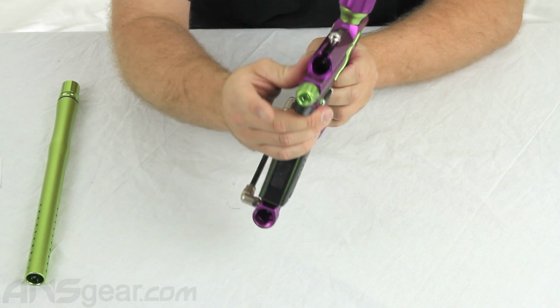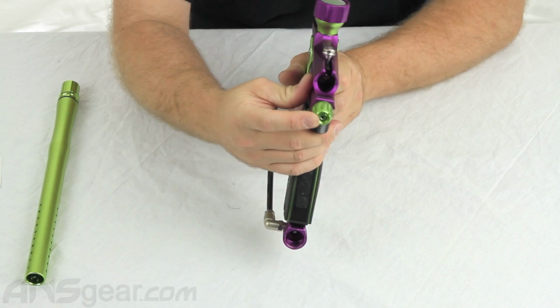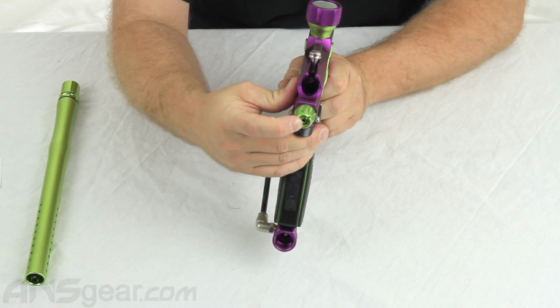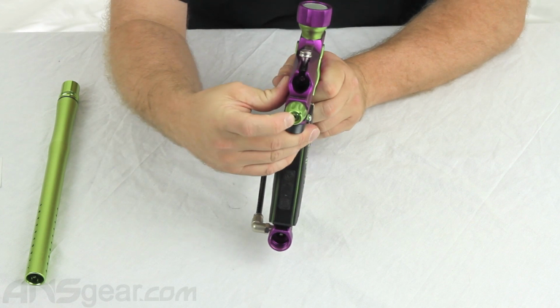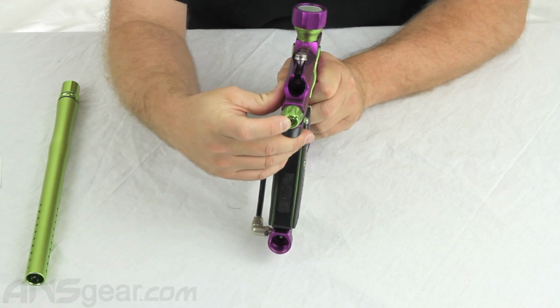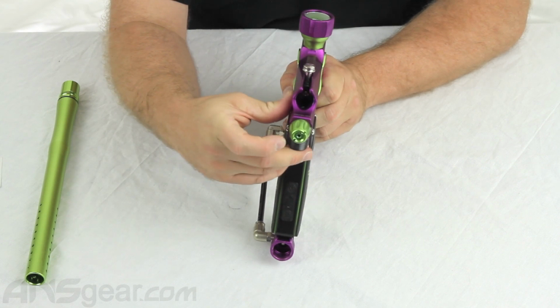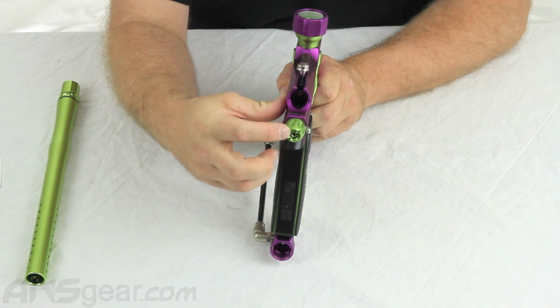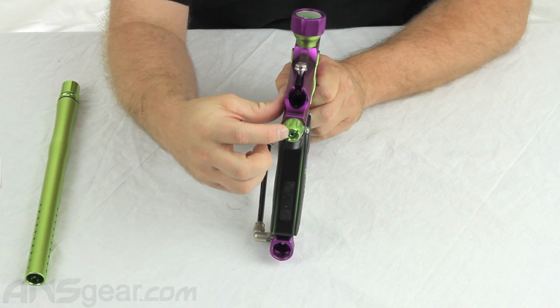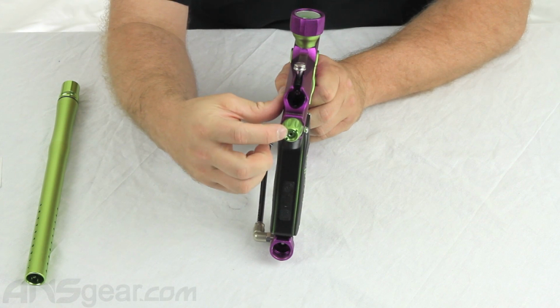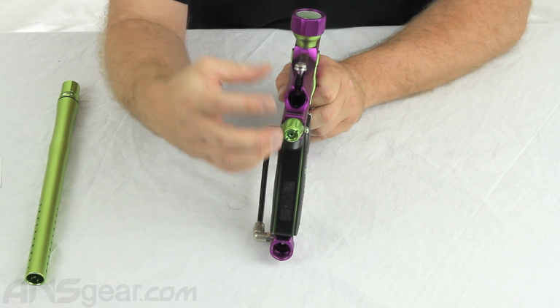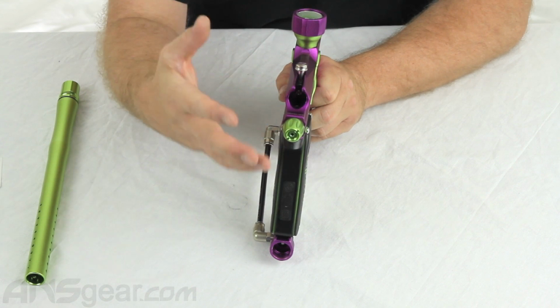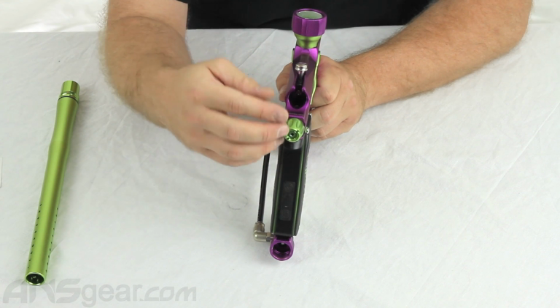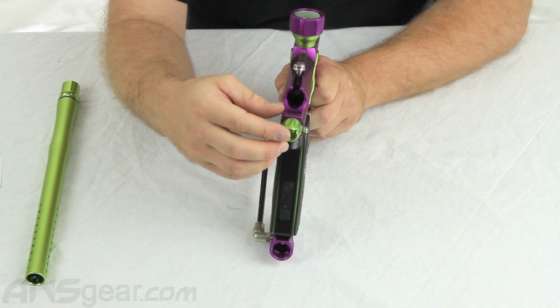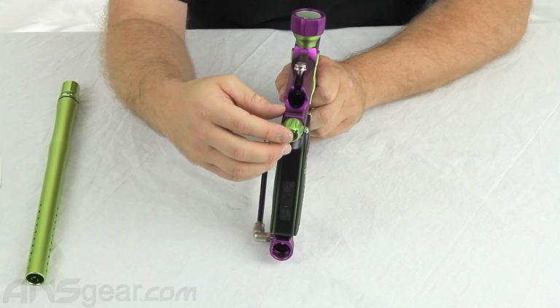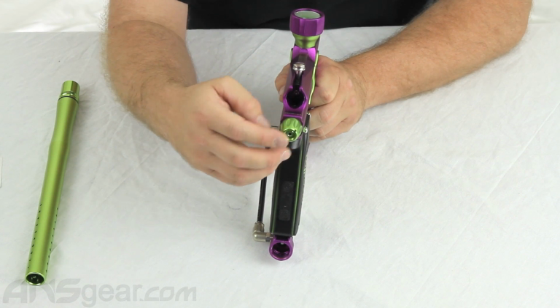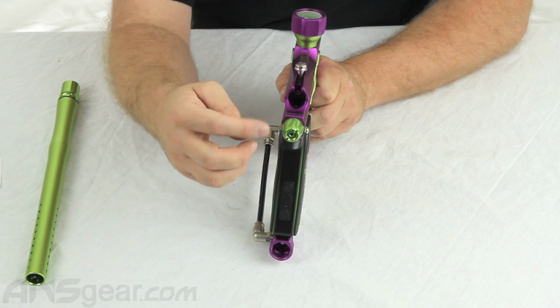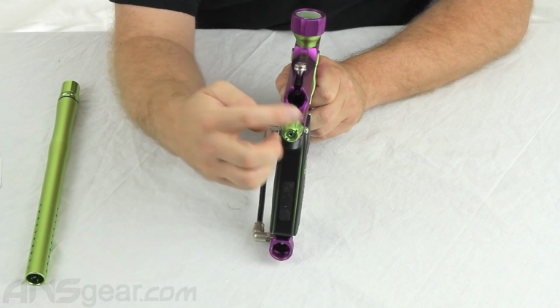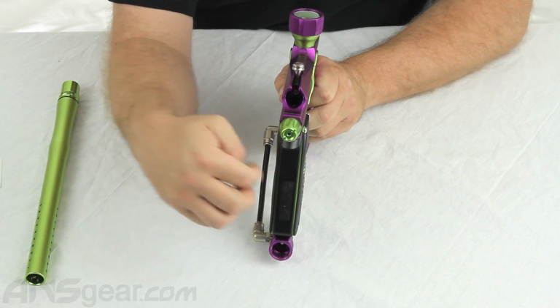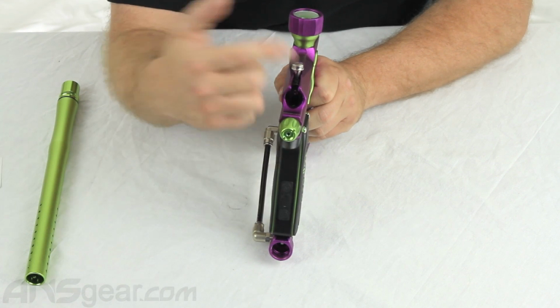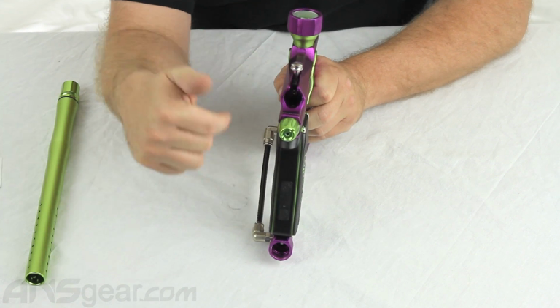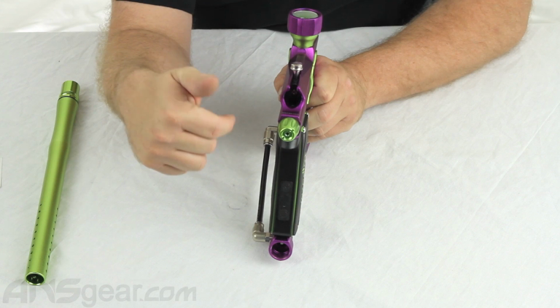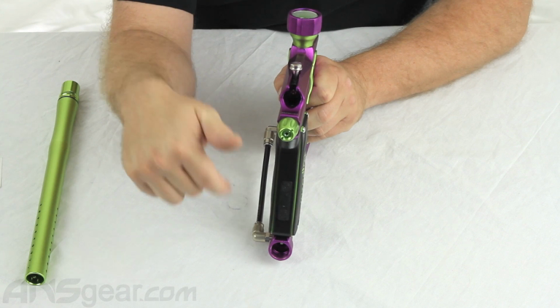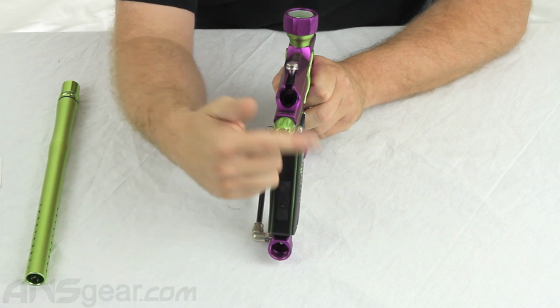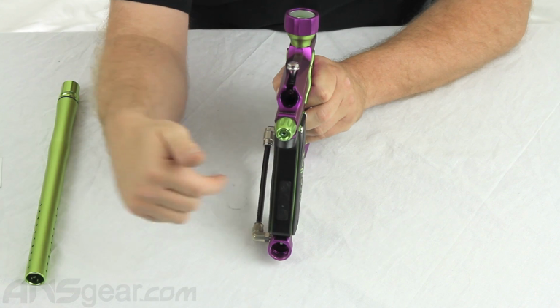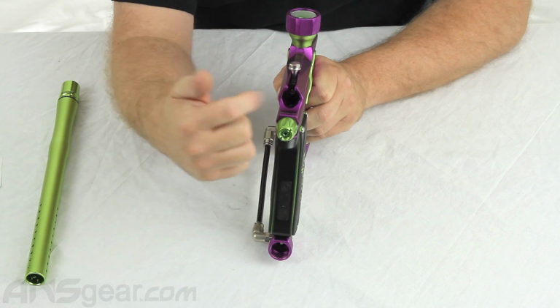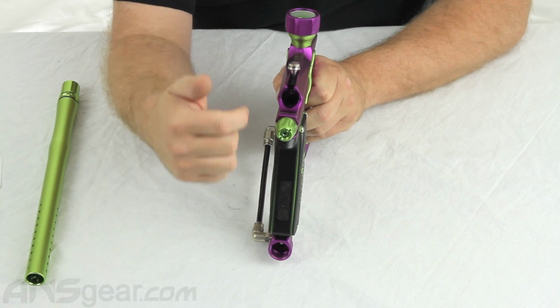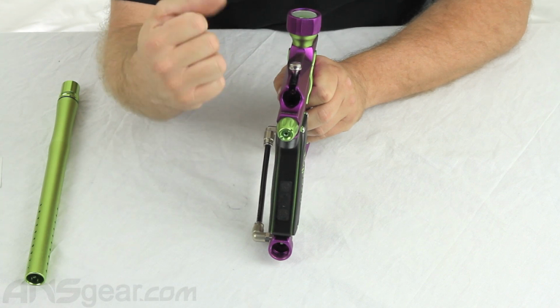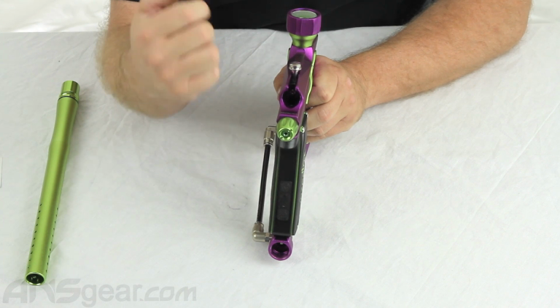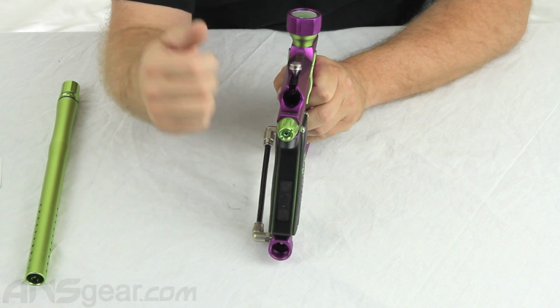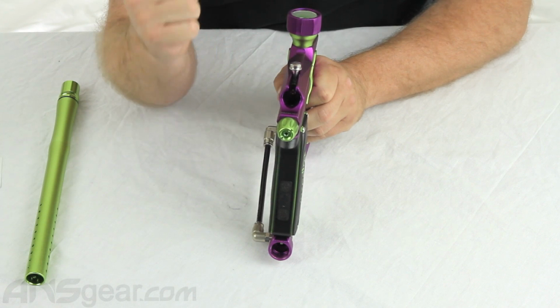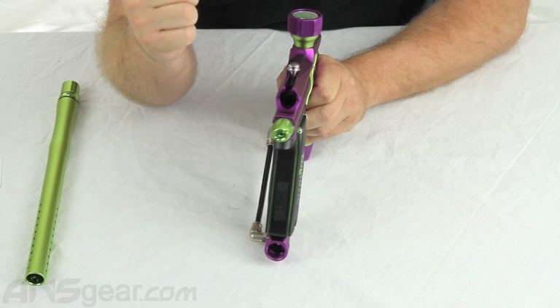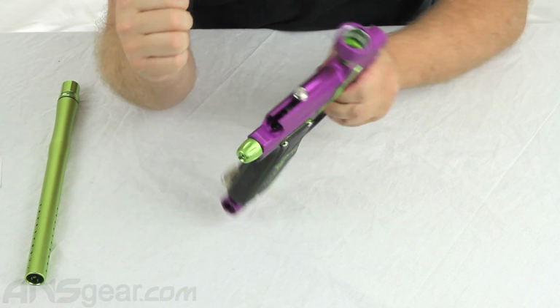Velocity adjustment is done through the back of the gun, just like in a standard Azodin. Clockwise to increase, counterclockwise to decrease velocity.